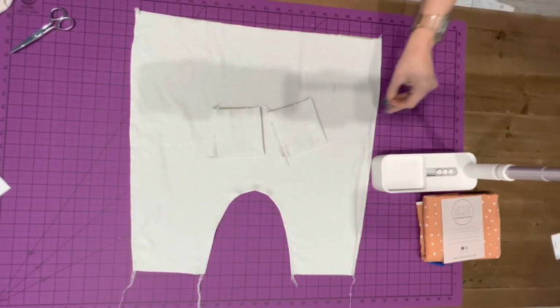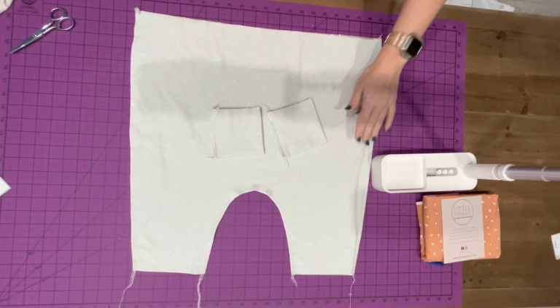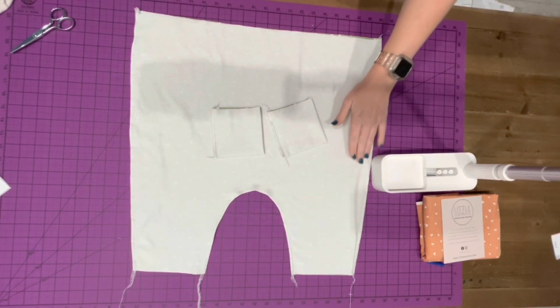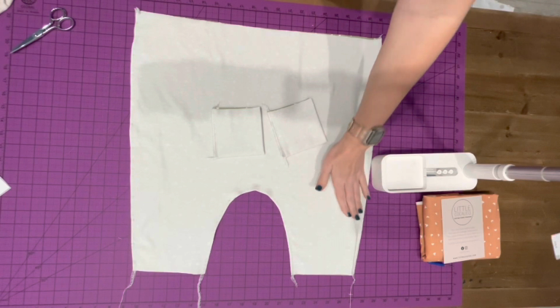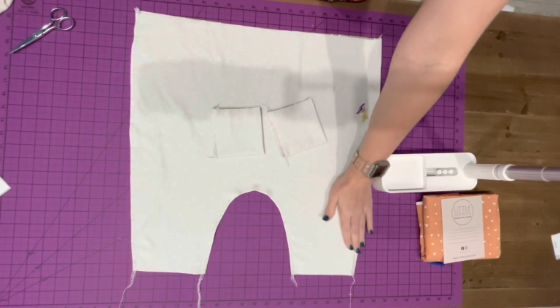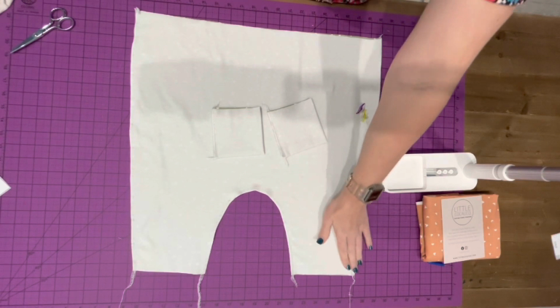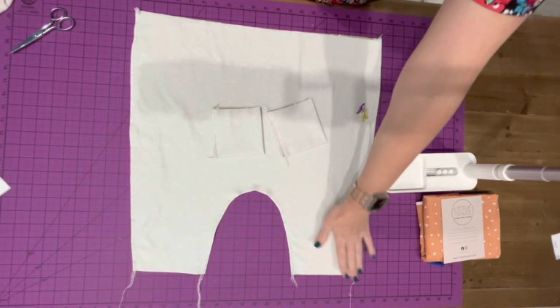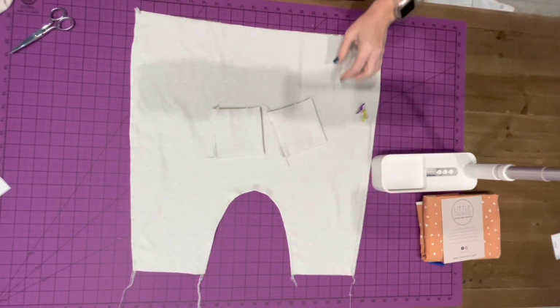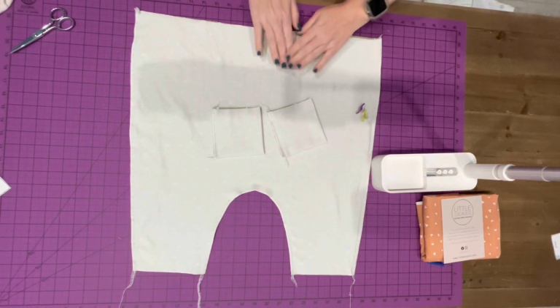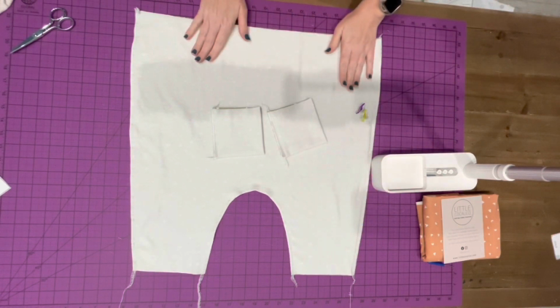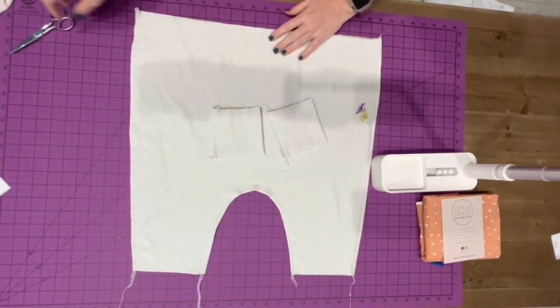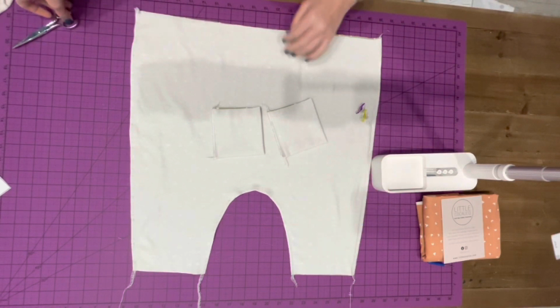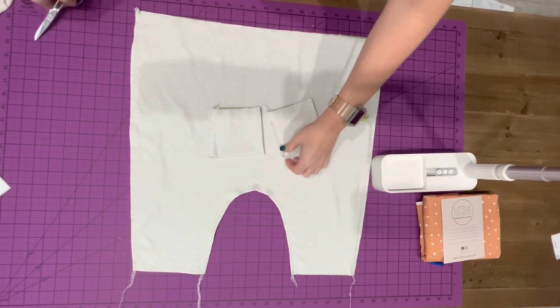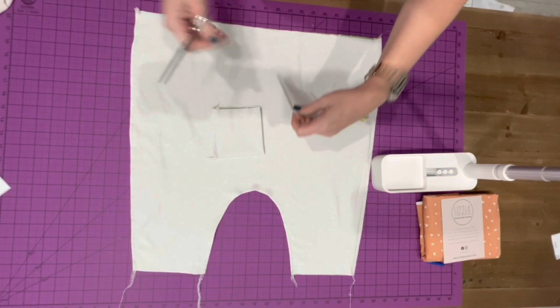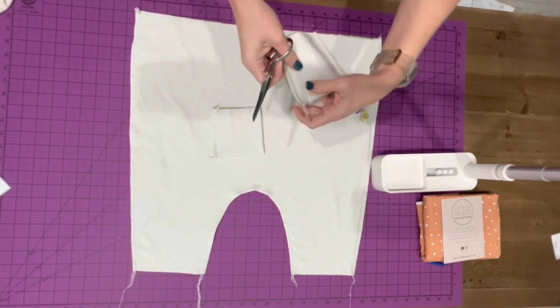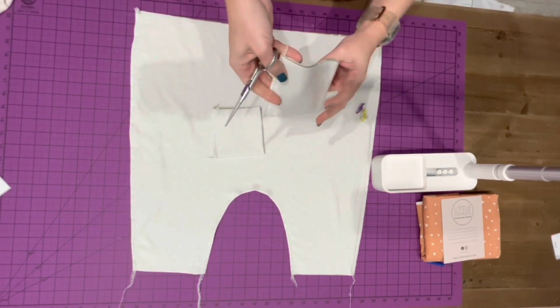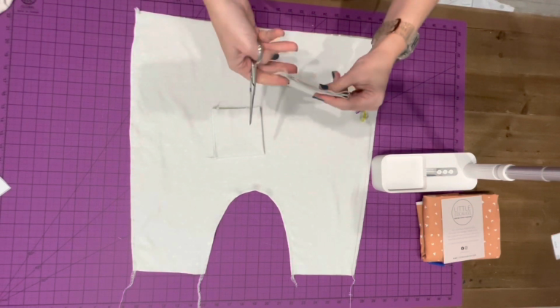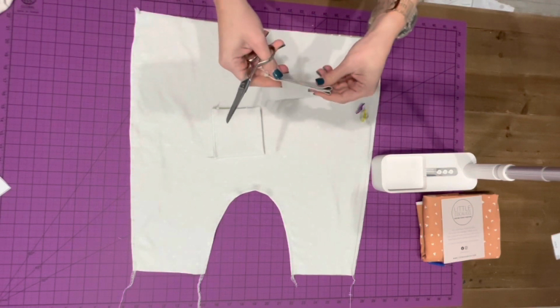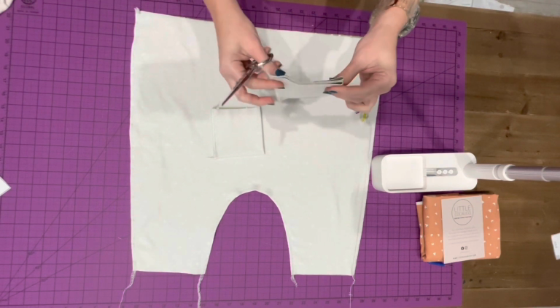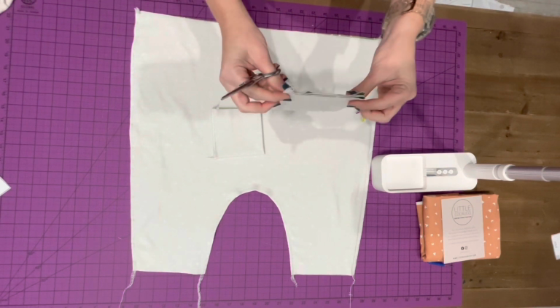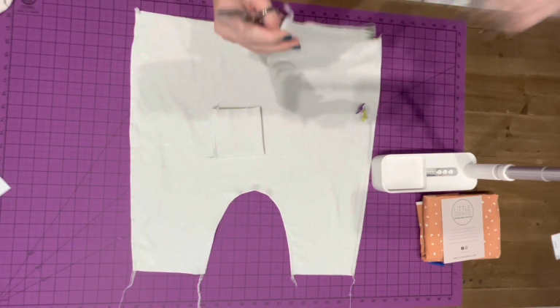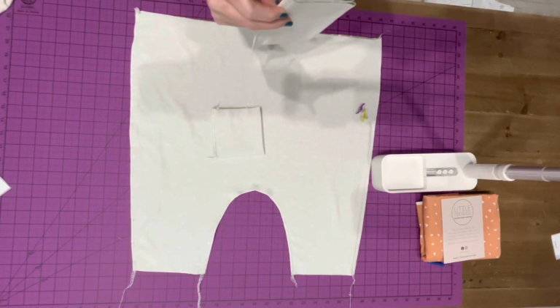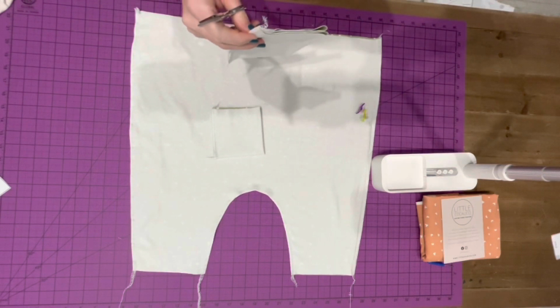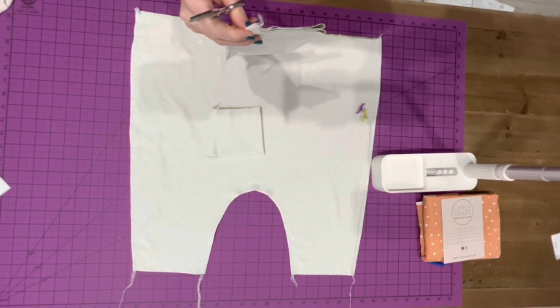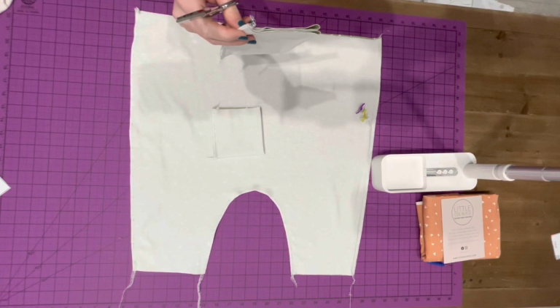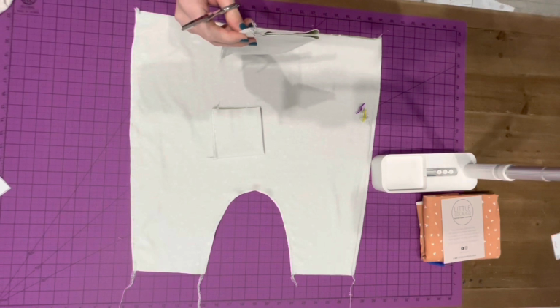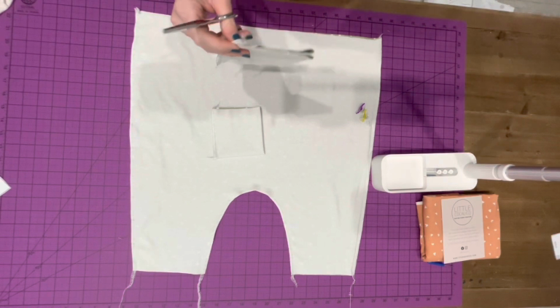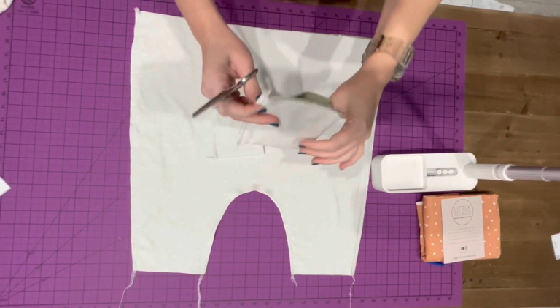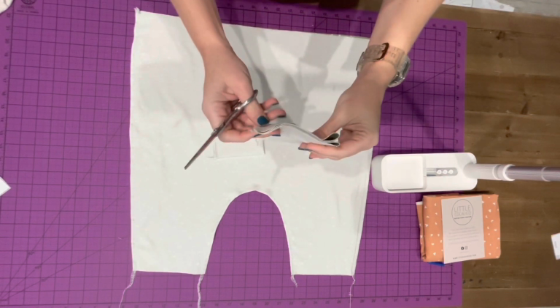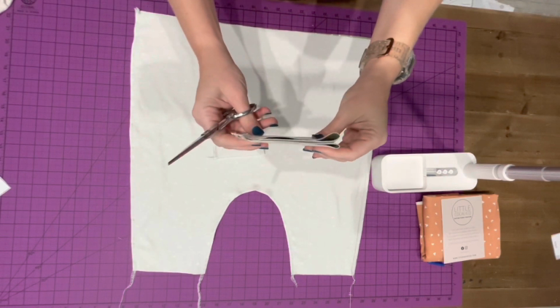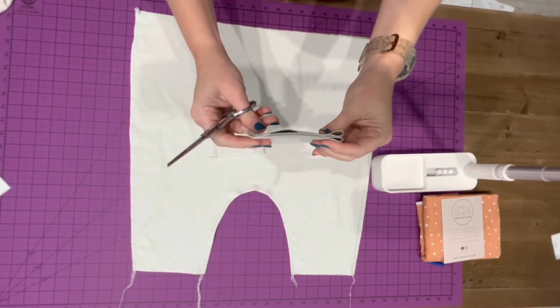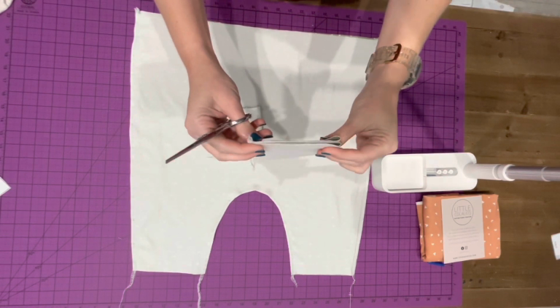And there is one on how to gather with your sewing machine by increasing the stitch length and pulling the bobbin thread. So what we have here are our leg cuffs, and we're going to mark these to turn them right sides out — the same thing that we did with our bubble.